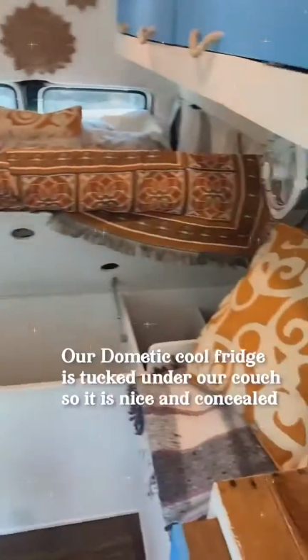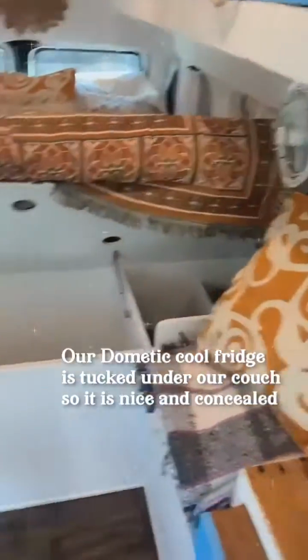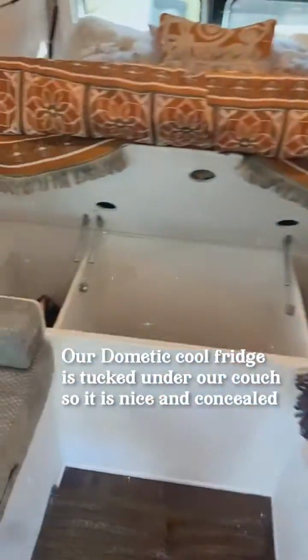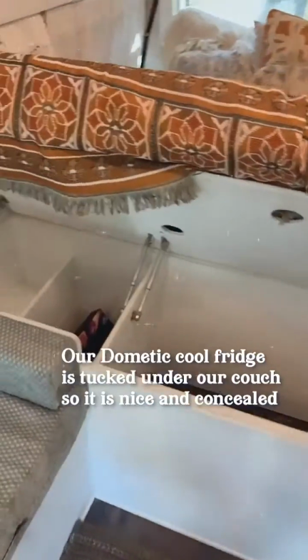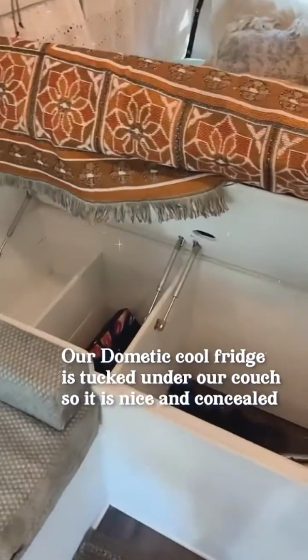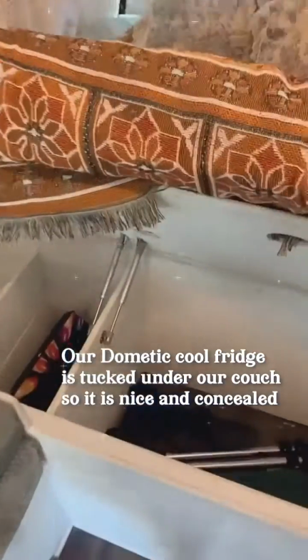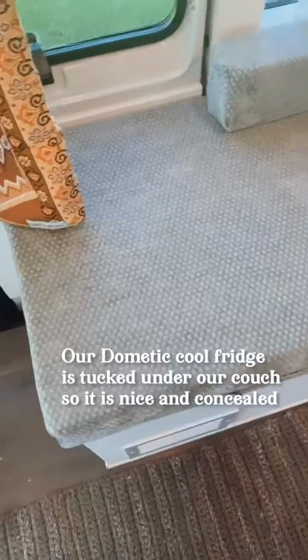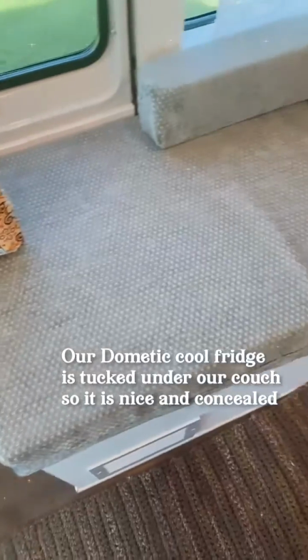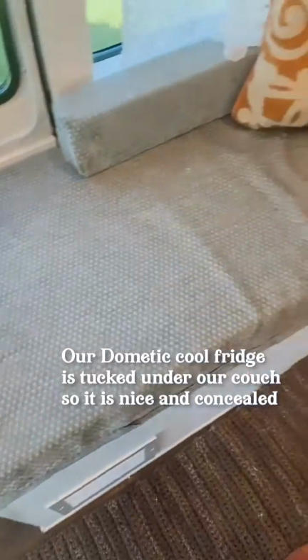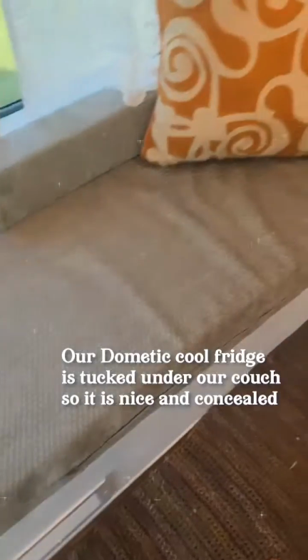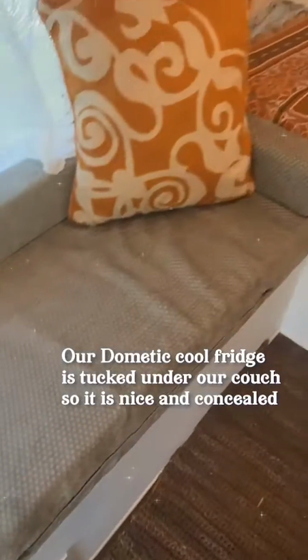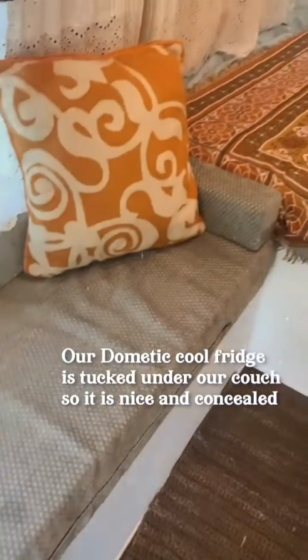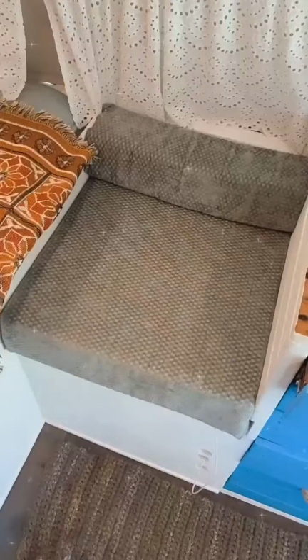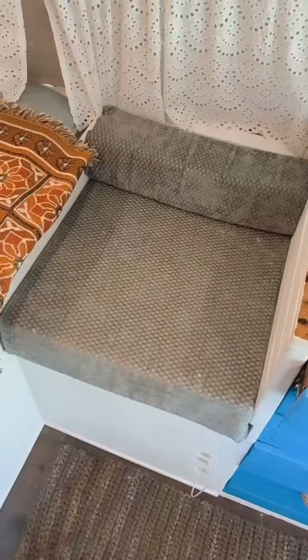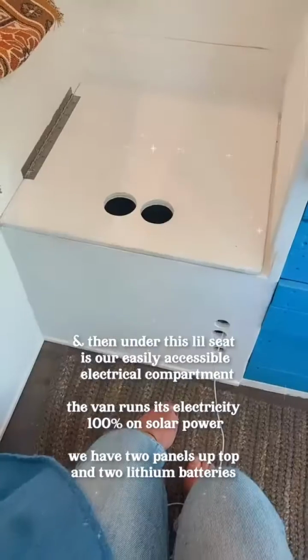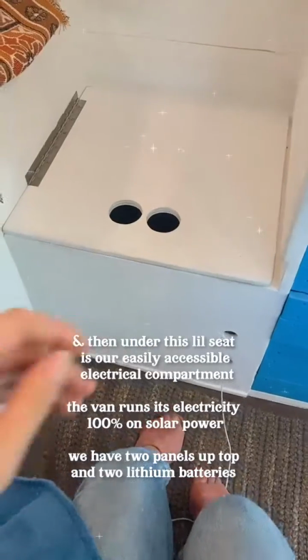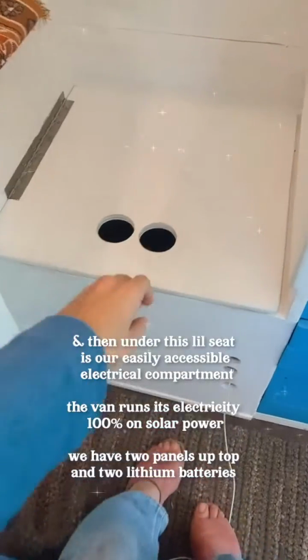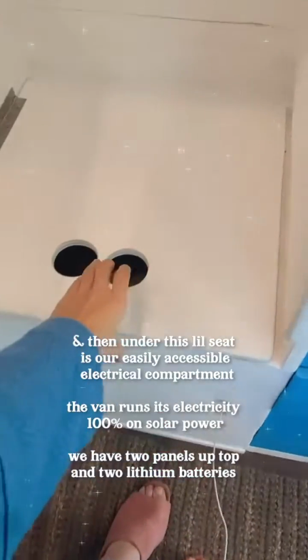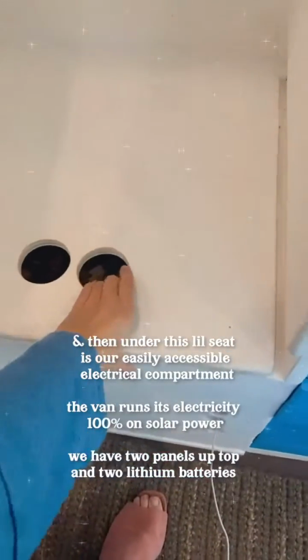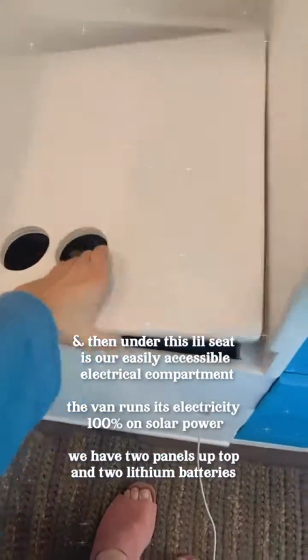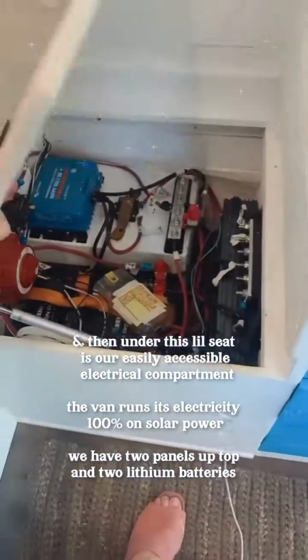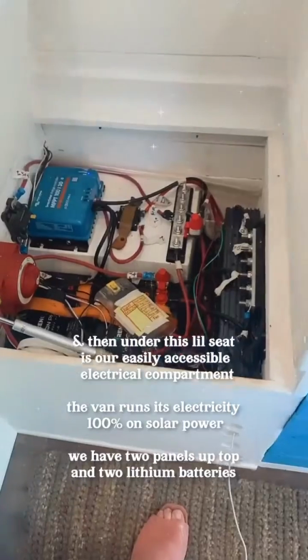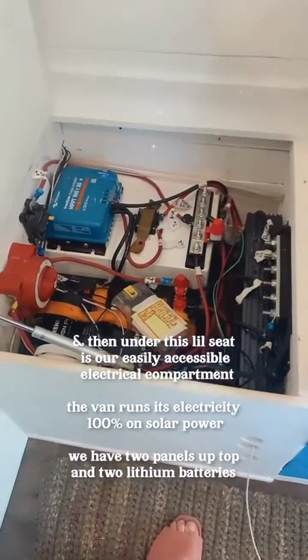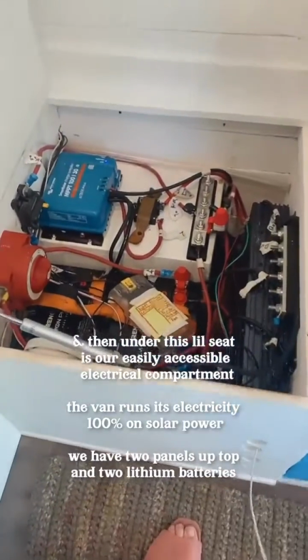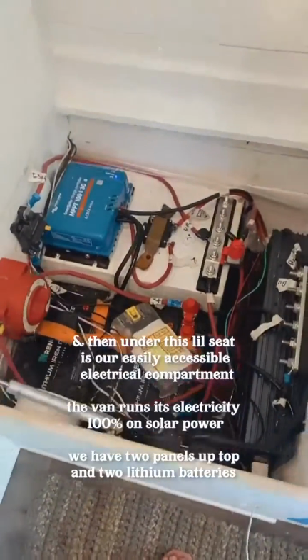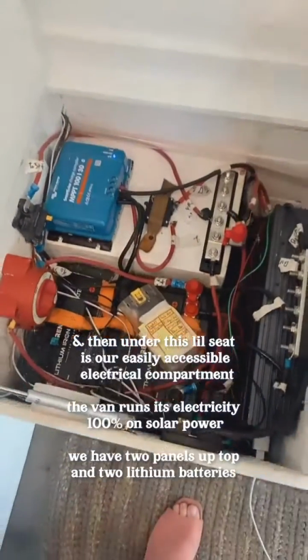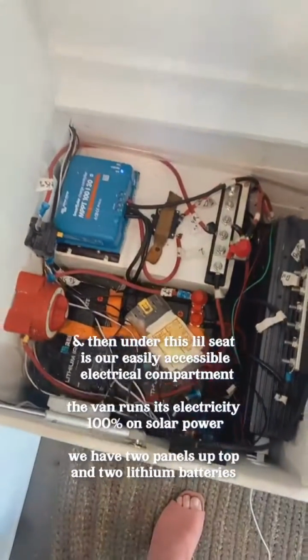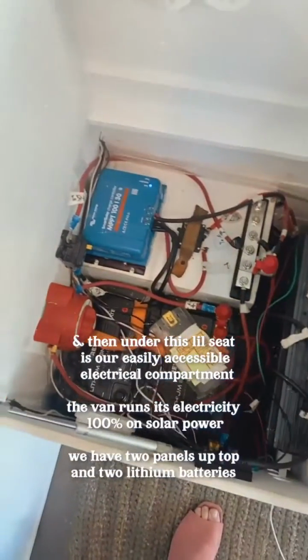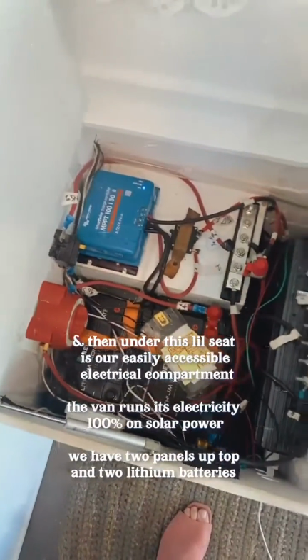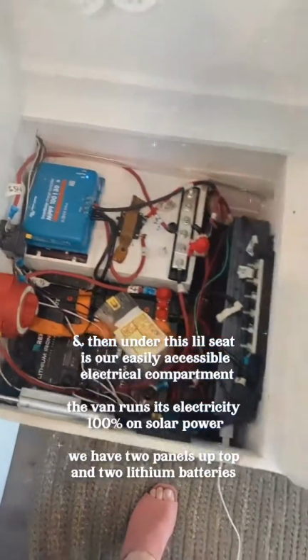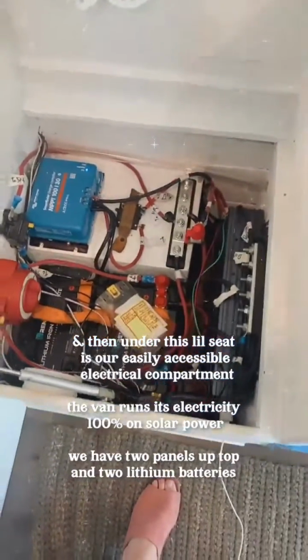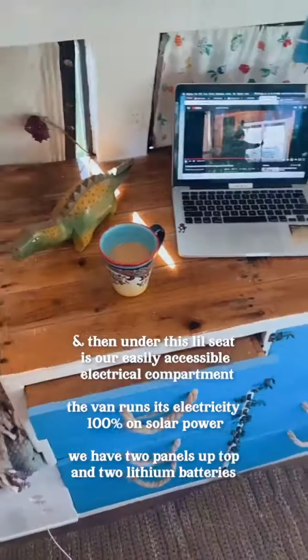We've tucked our little Dometic fridge under our couch so it's nice and hidden away, and then under this compartment we have our electrical. The van fully runs off of solar power, and all of the components are hidden away in here, easily accessible.